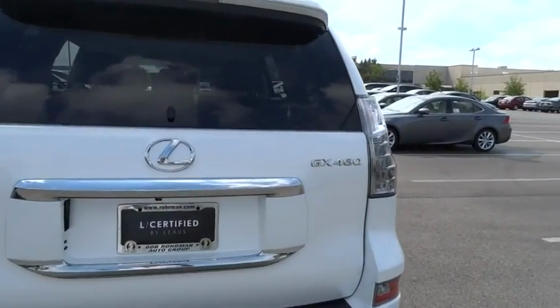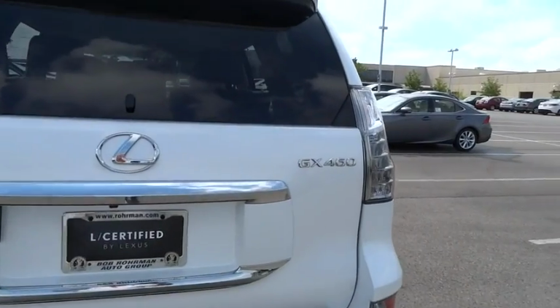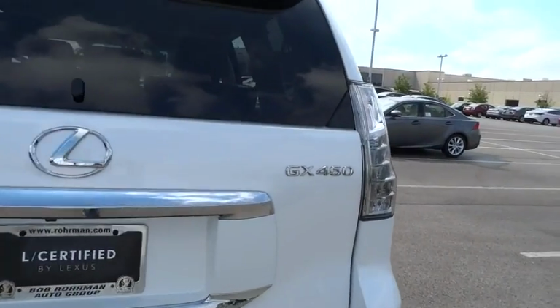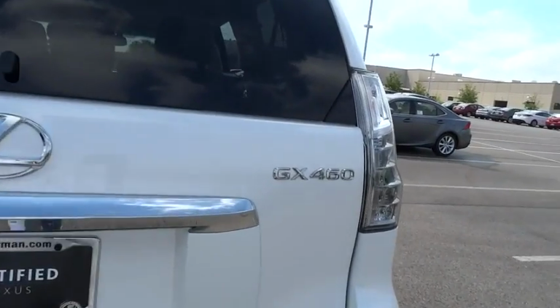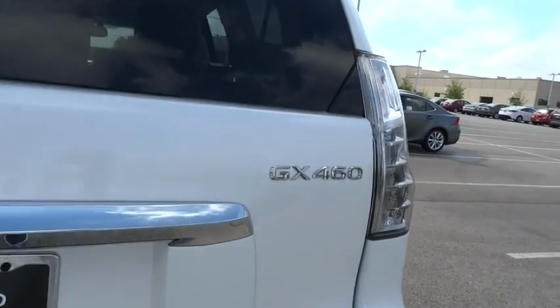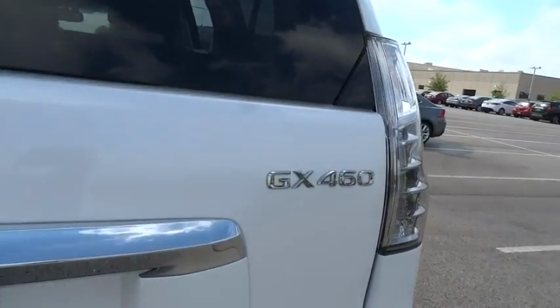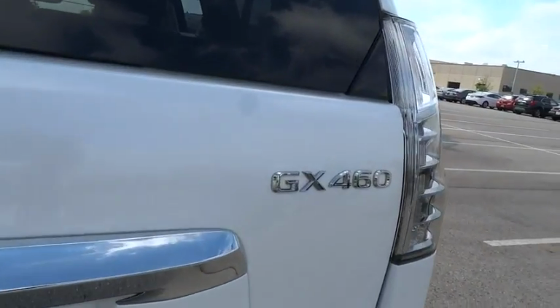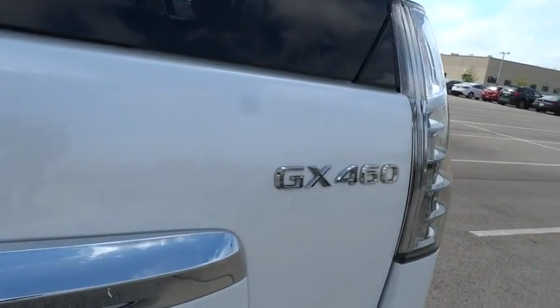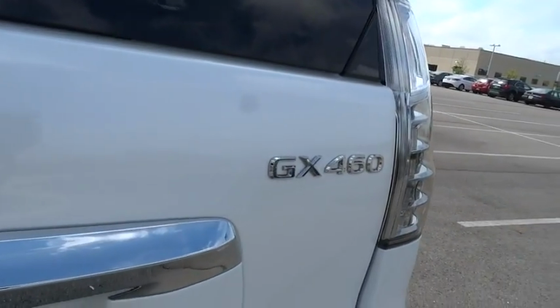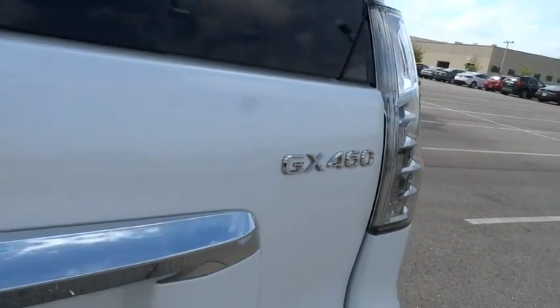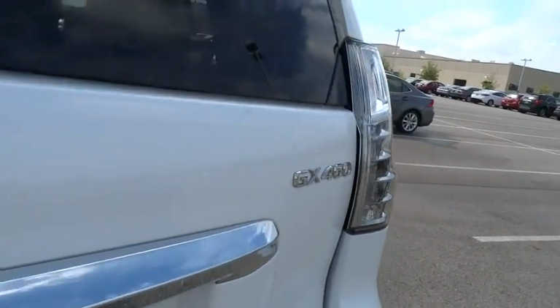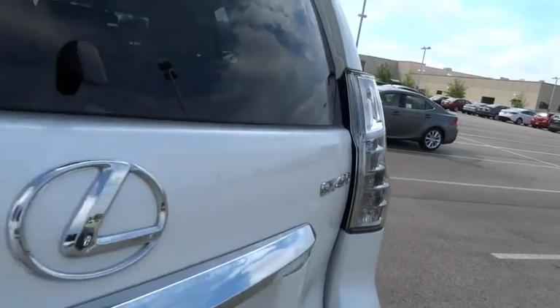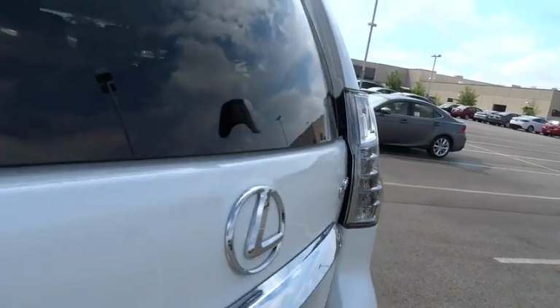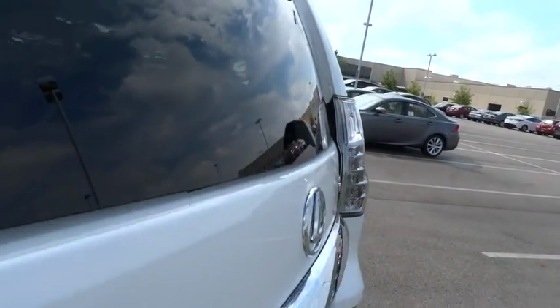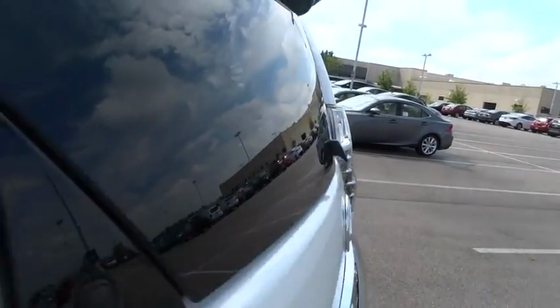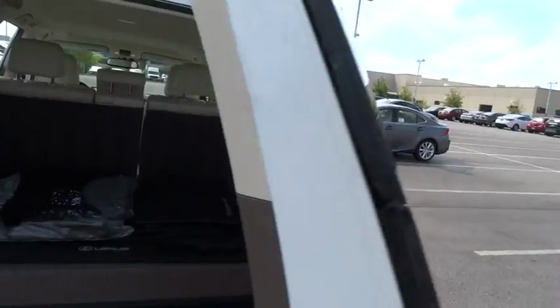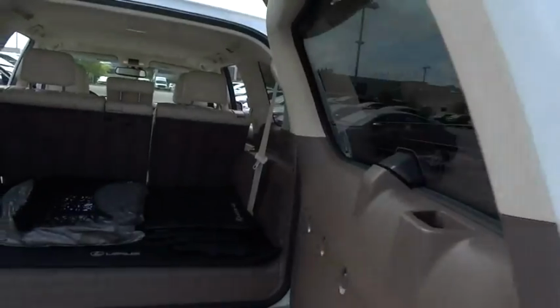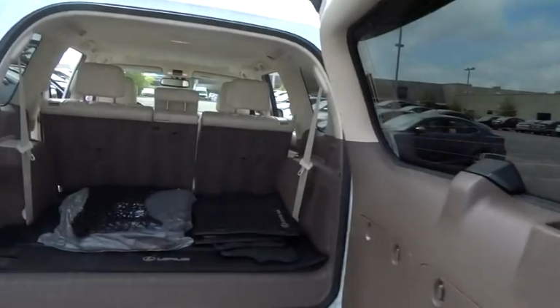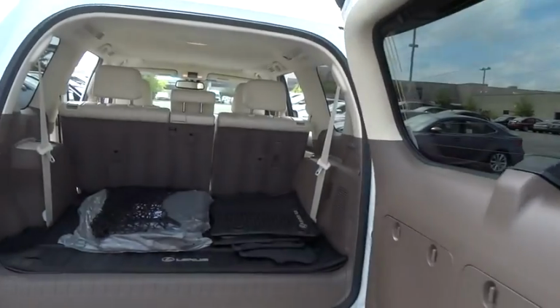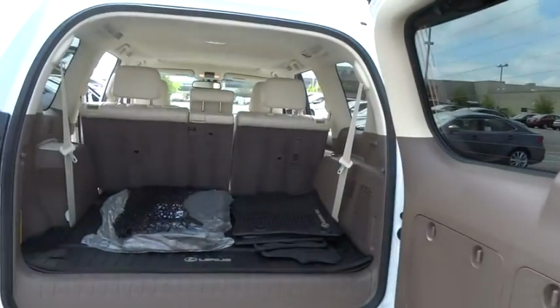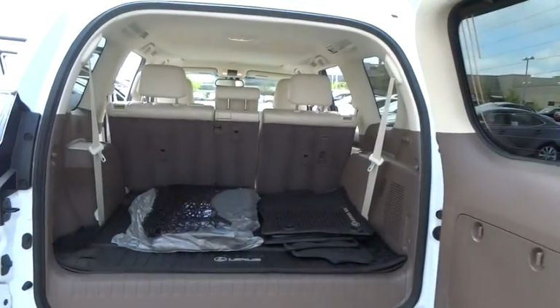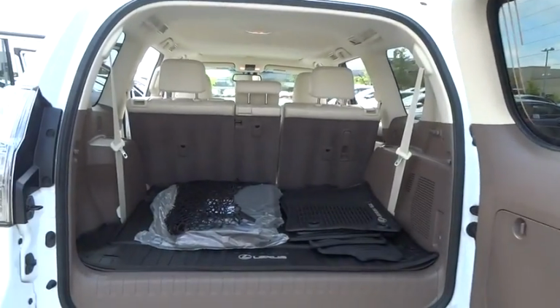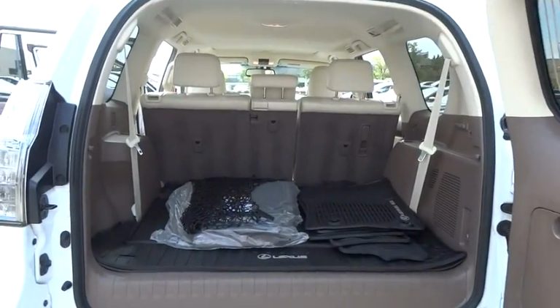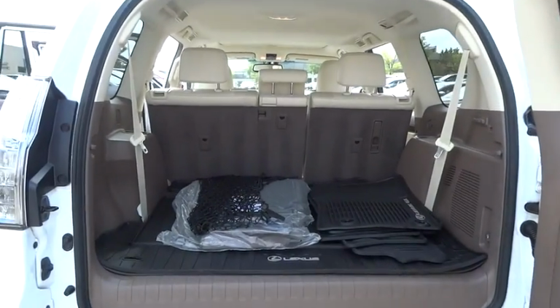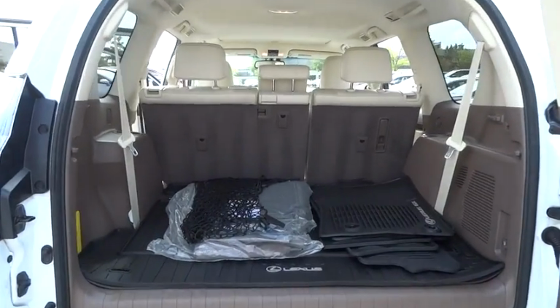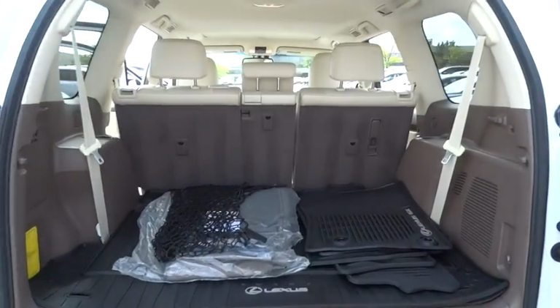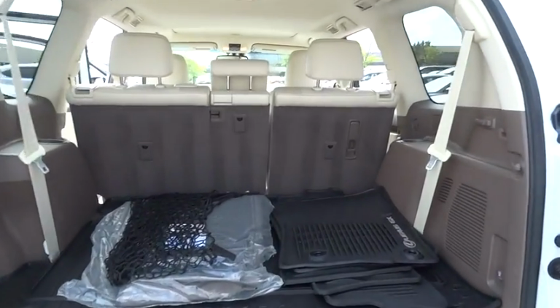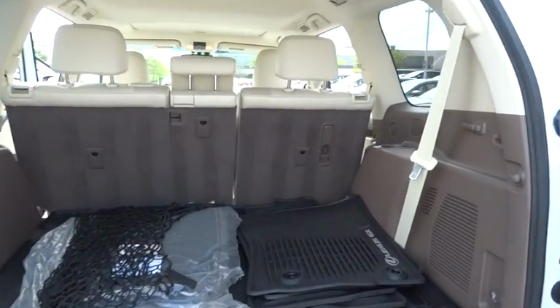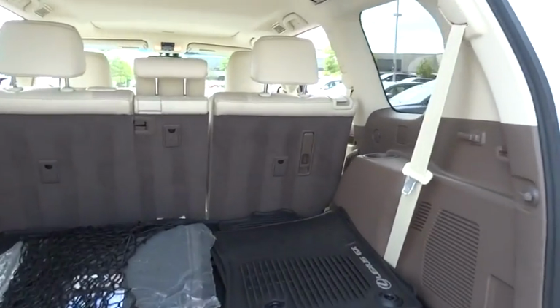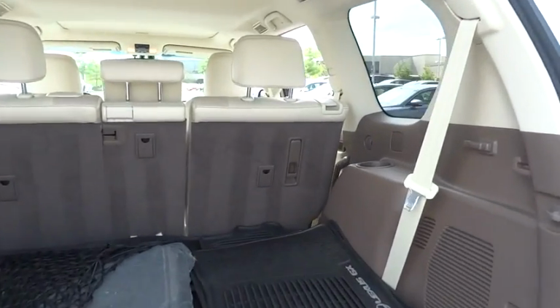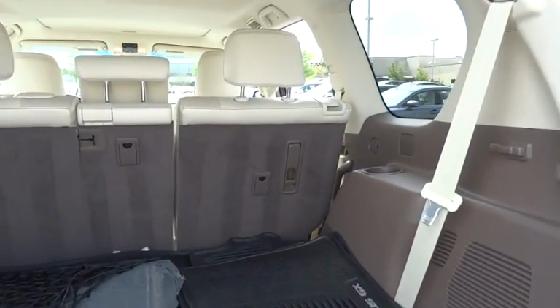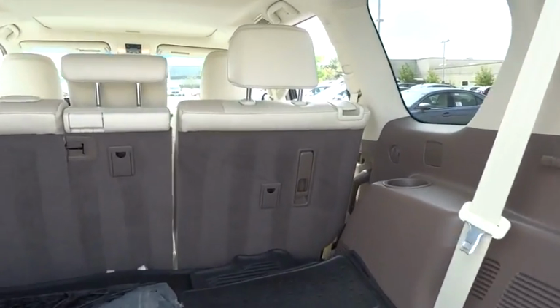Cruise control, auto-dimming rear-view mirror, keyless start, aluminum wheels, four-wheel drive, four-wheel disc brakes, and floor mats.